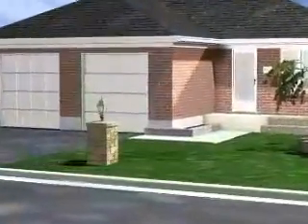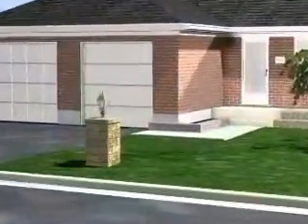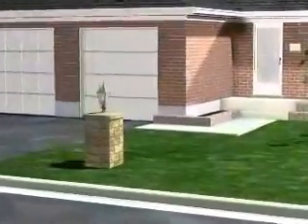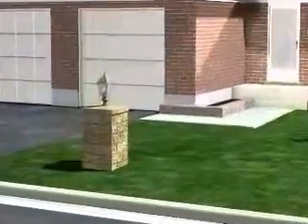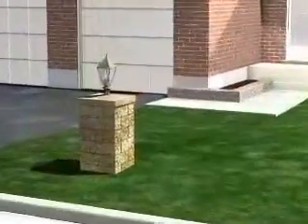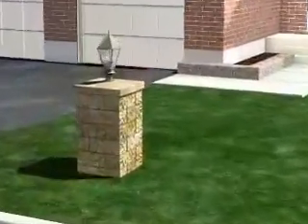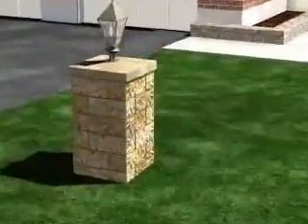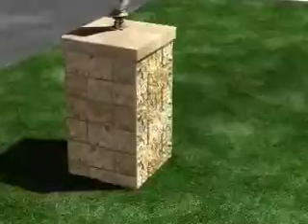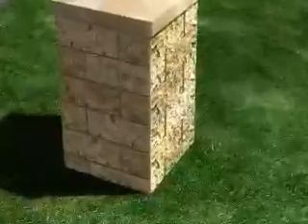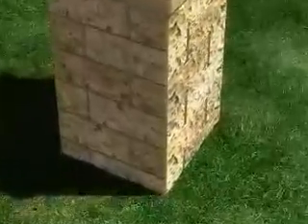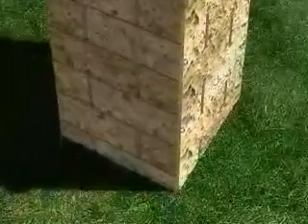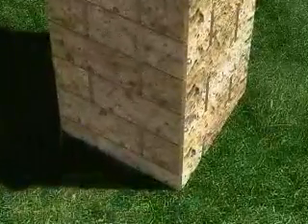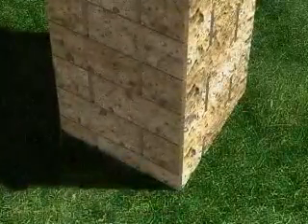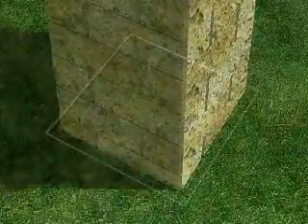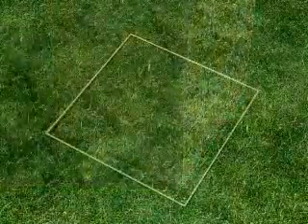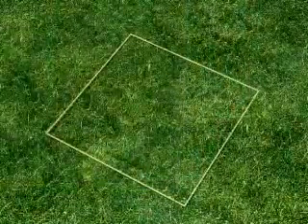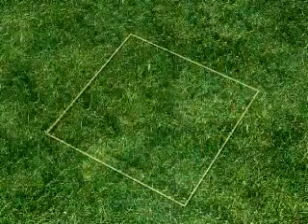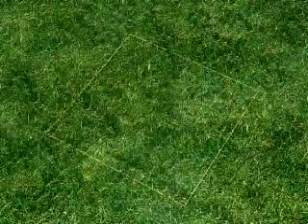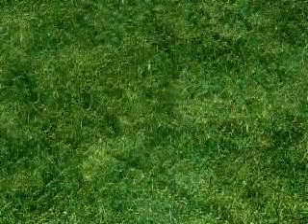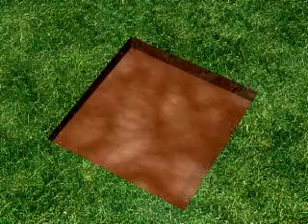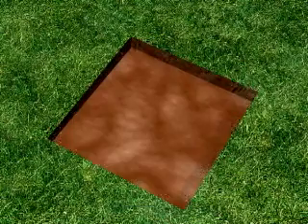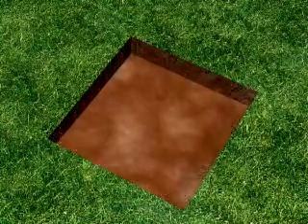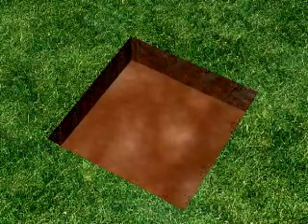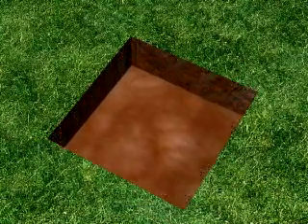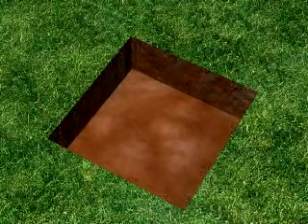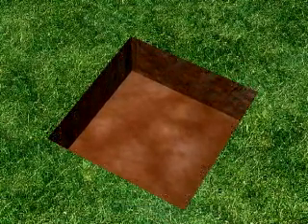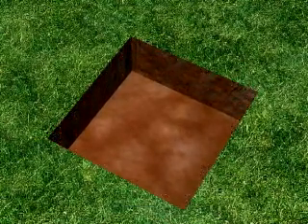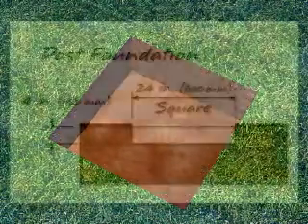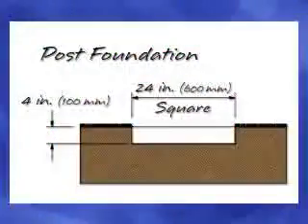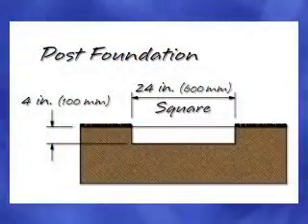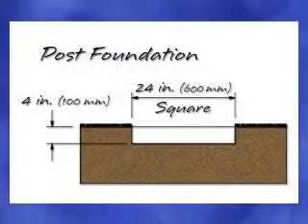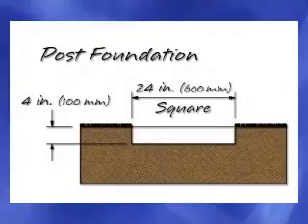Building a light post is easy. This project demonstrates how to create a solid base when building on an unfinished surface such as soil. Begin the foundation pad by removing the sod and digging a hole that's 24 inches square by four inches deep.